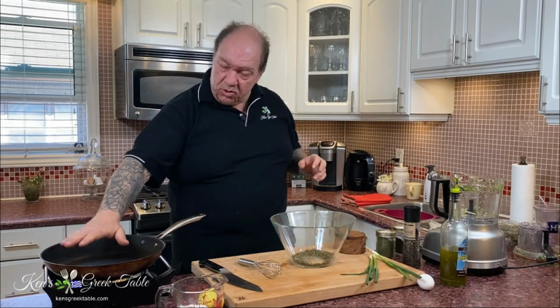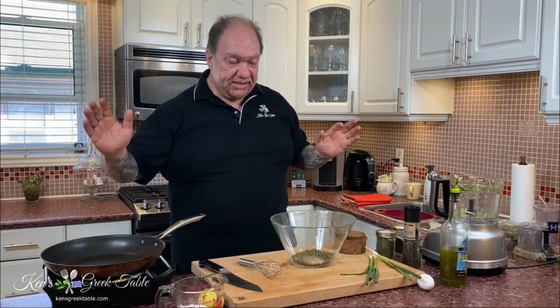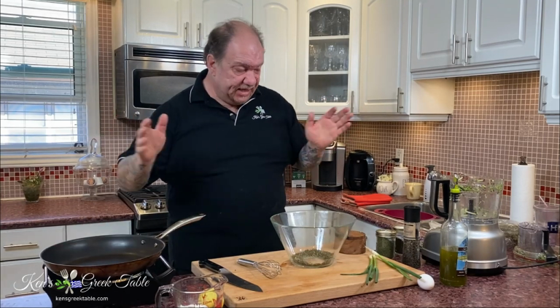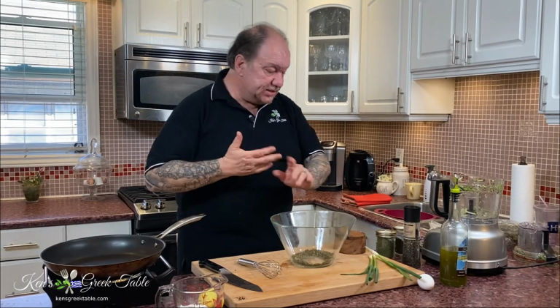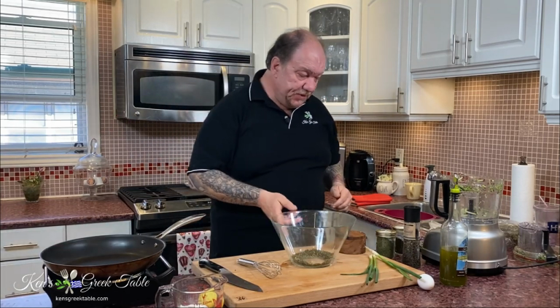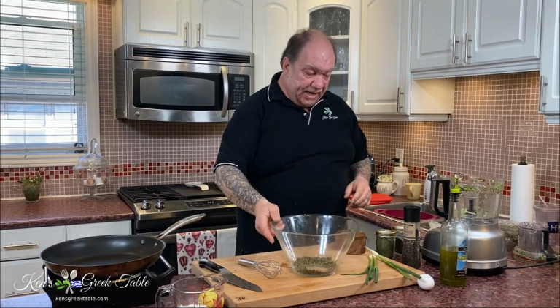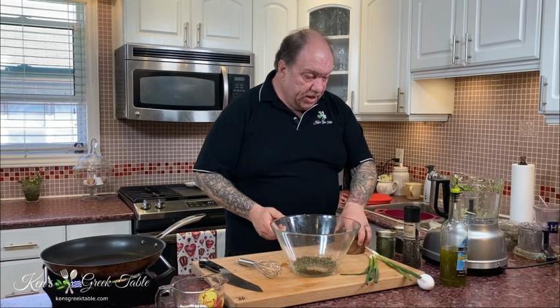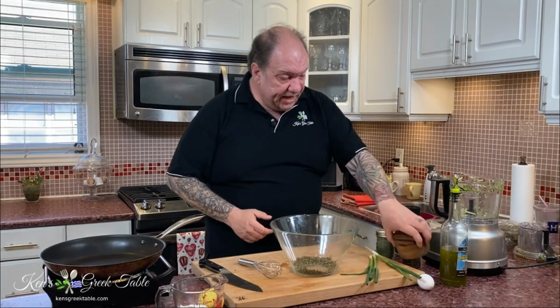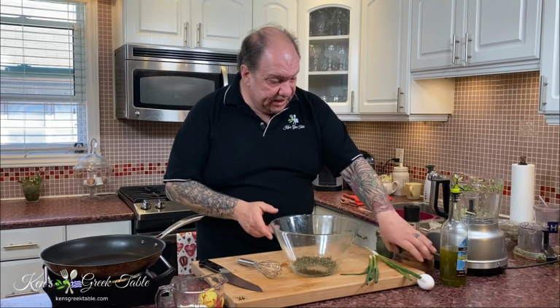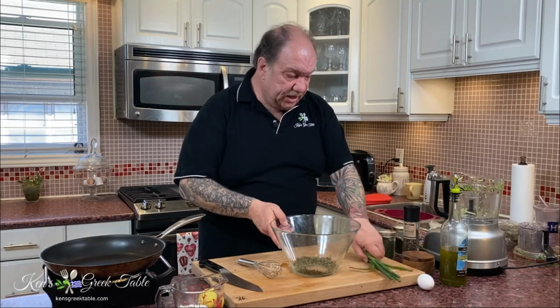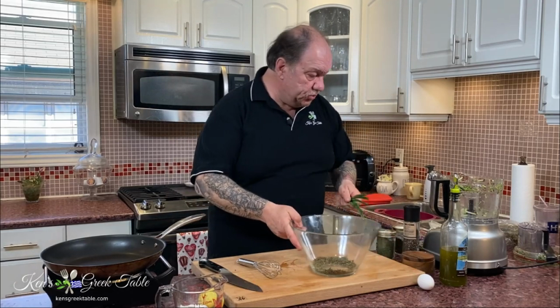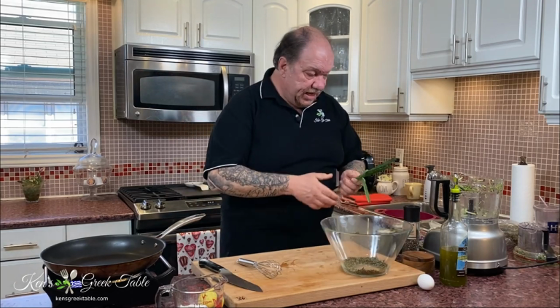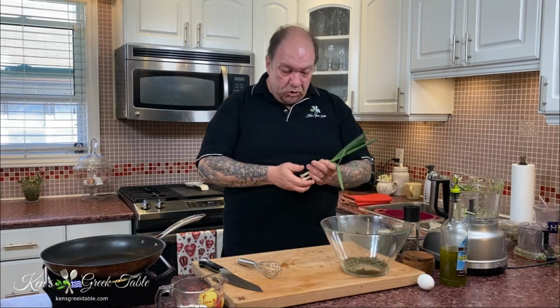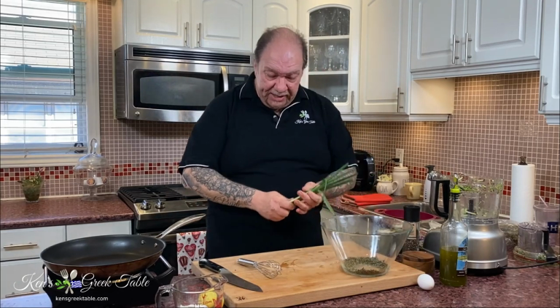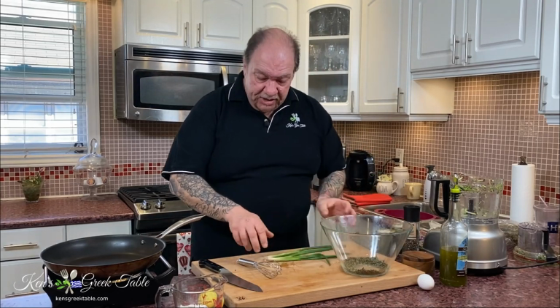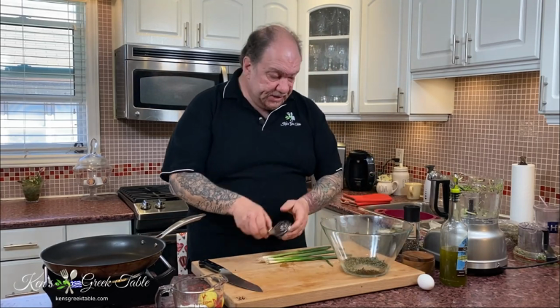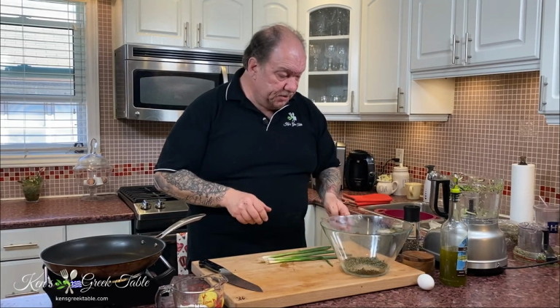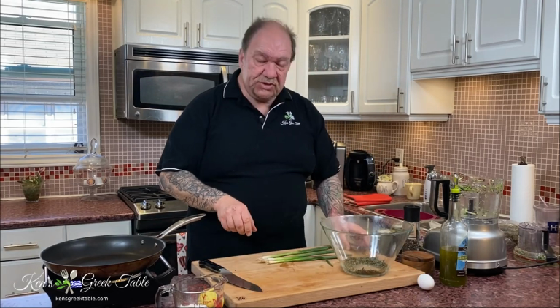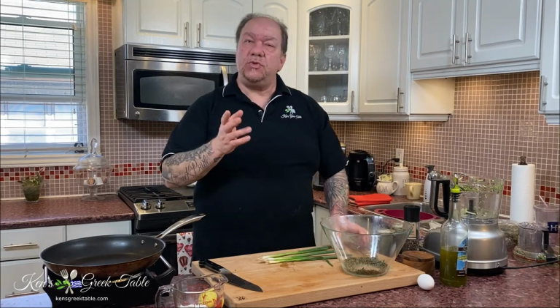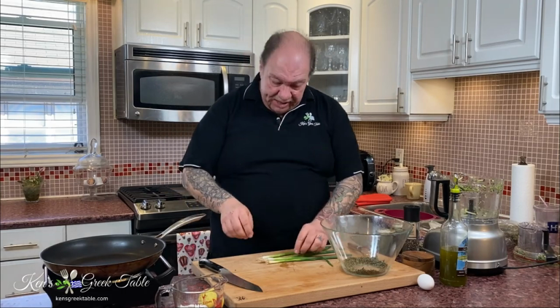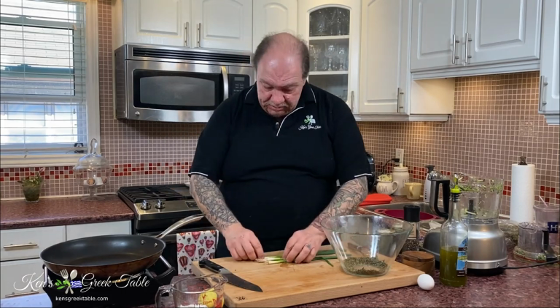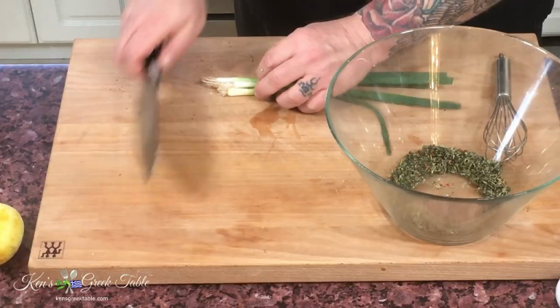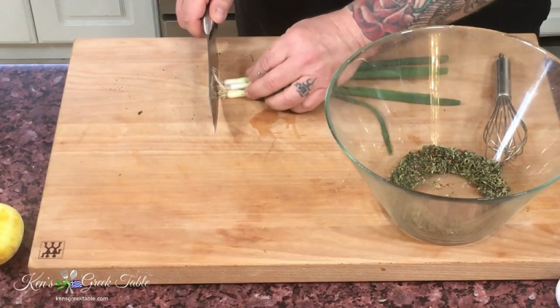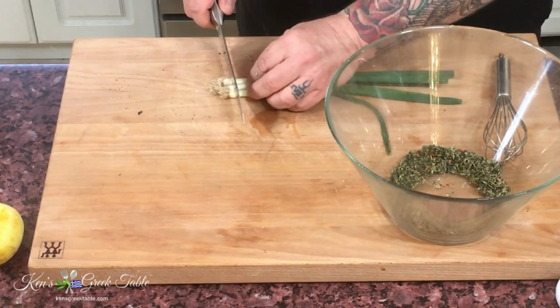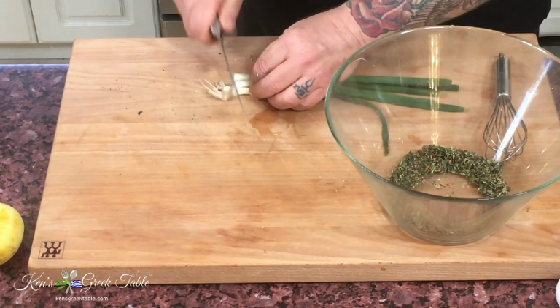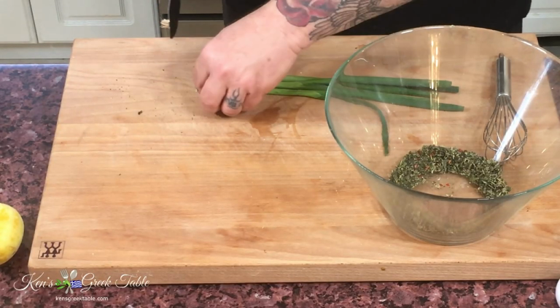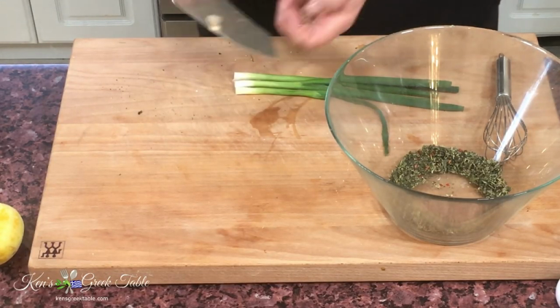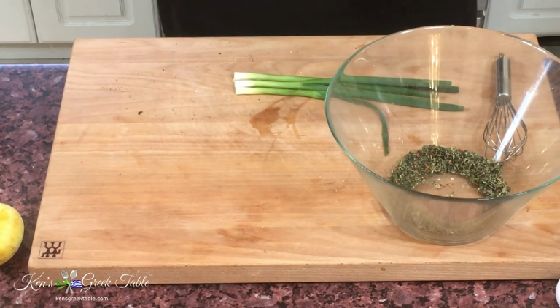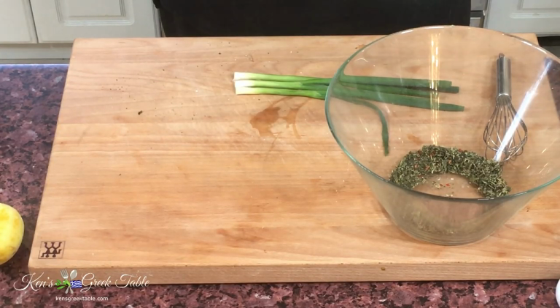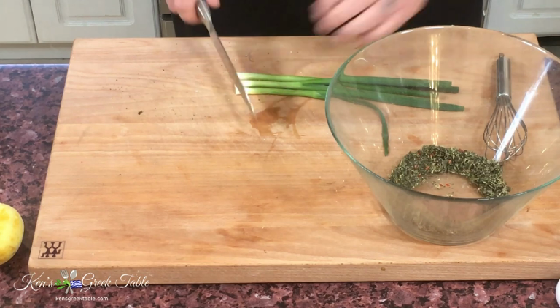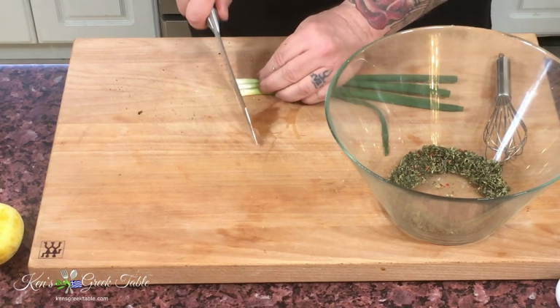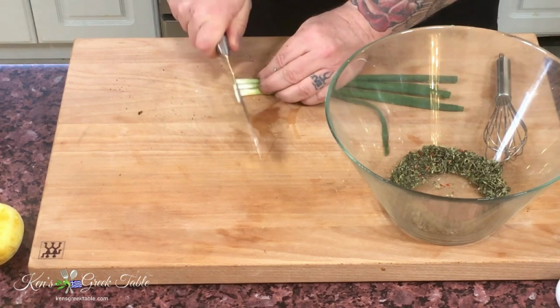Now the next thing I'm going to do is green onions. I'm going to be using three green onions — very simply line them up, cut off the root ends, and chop them as finely as you can.